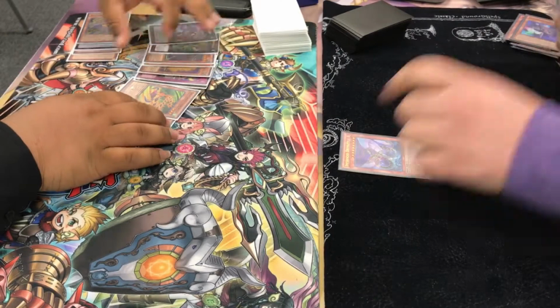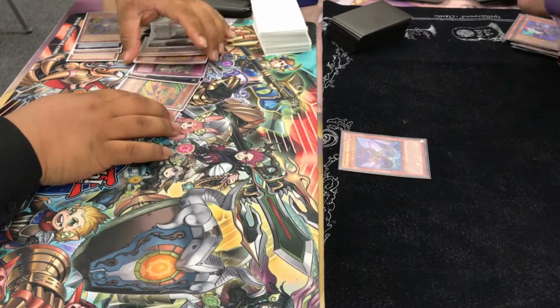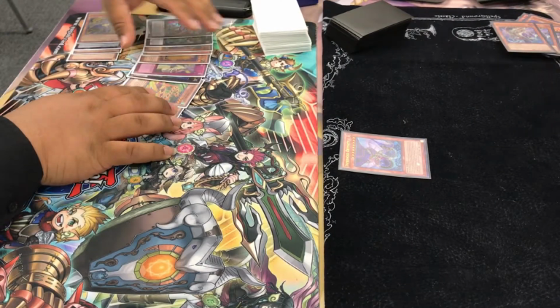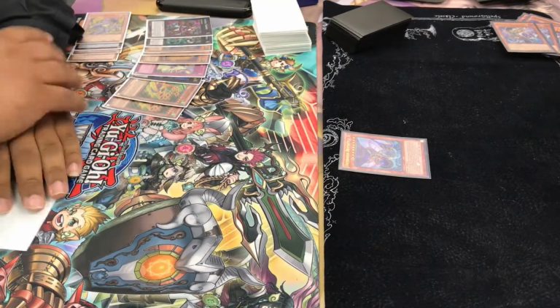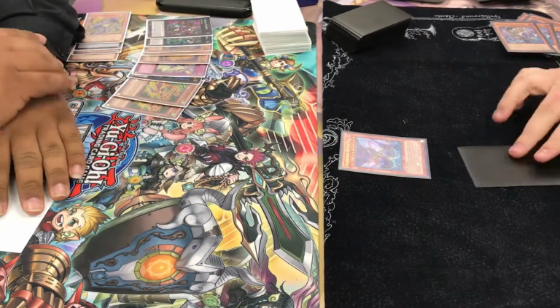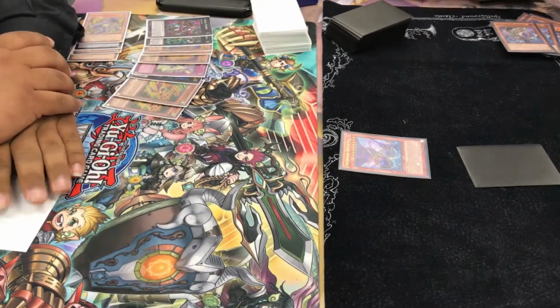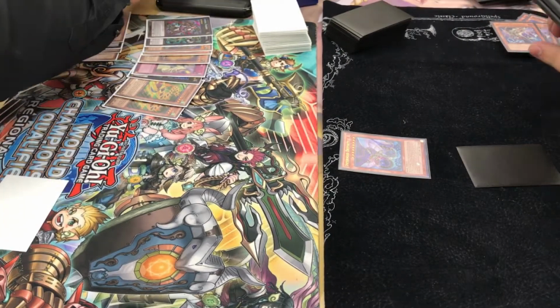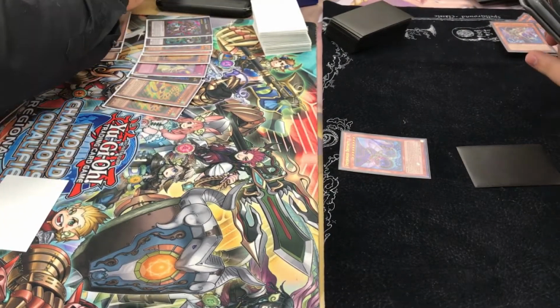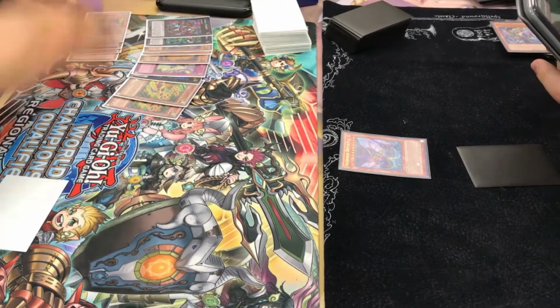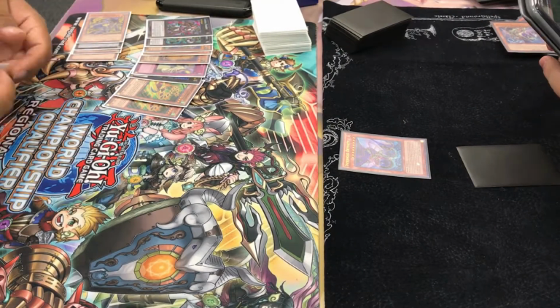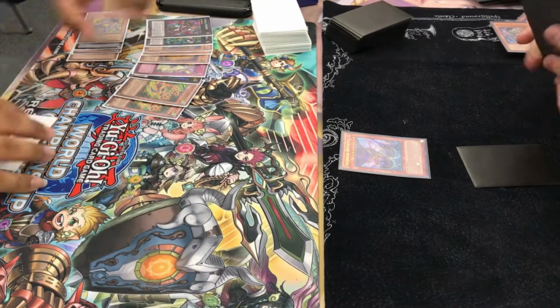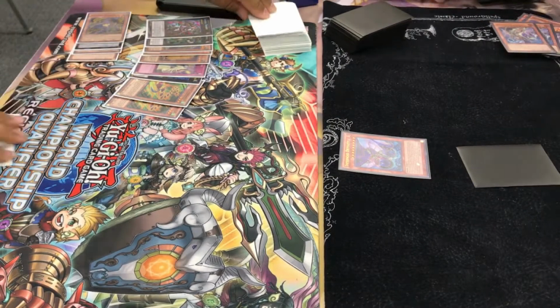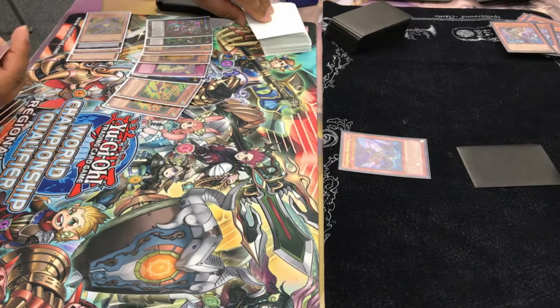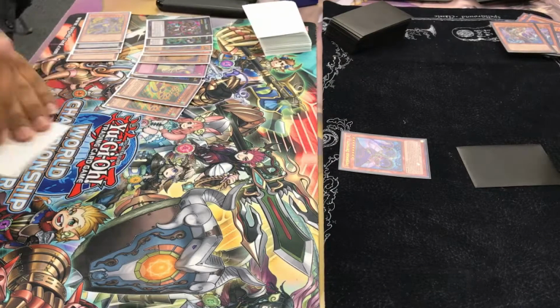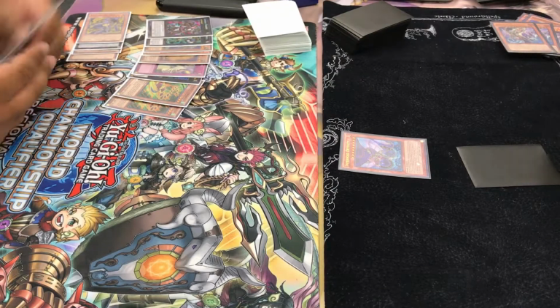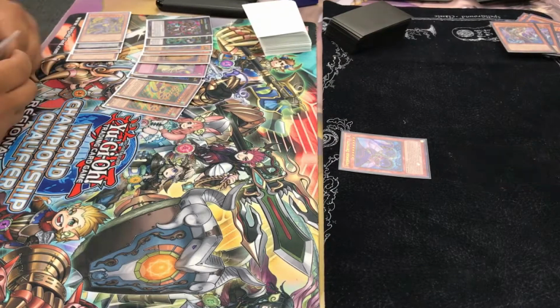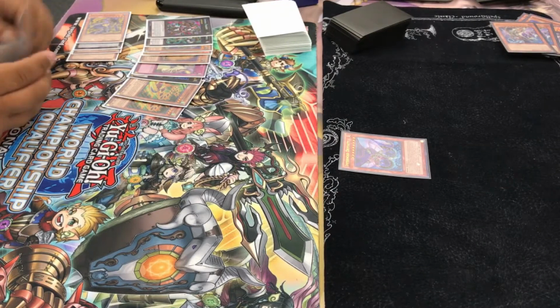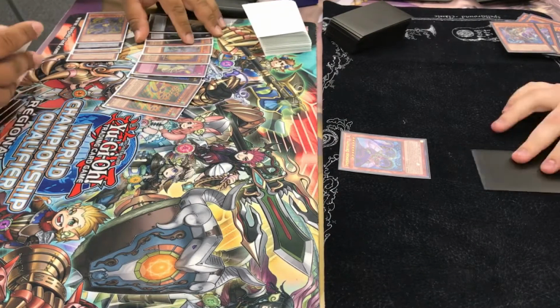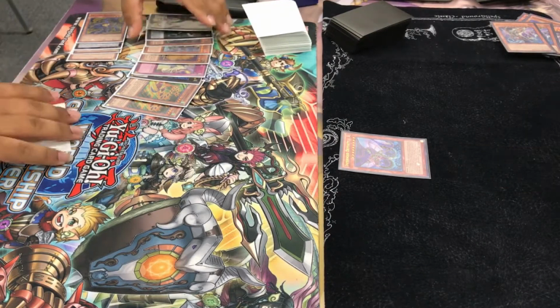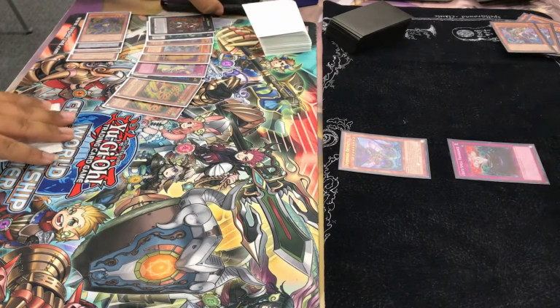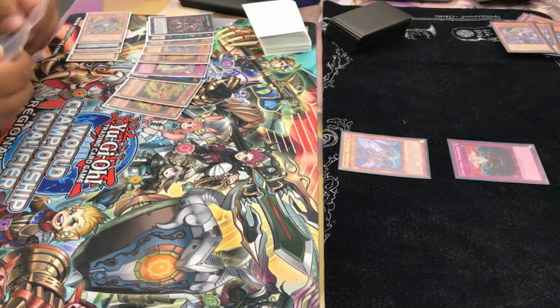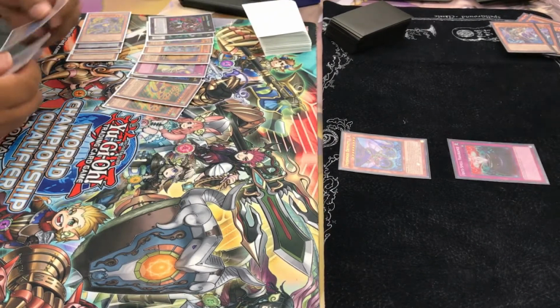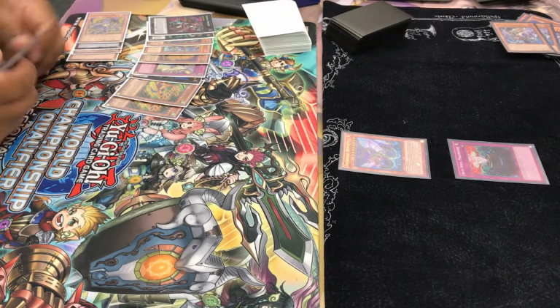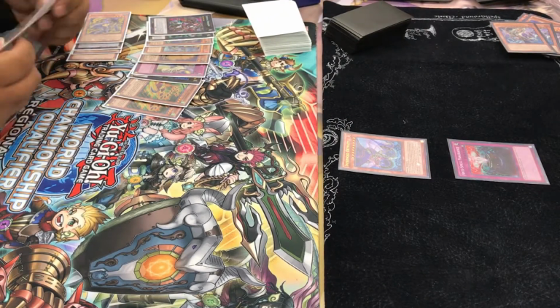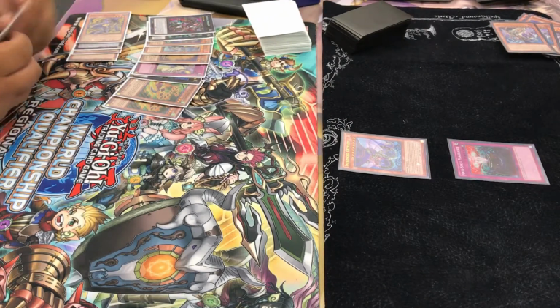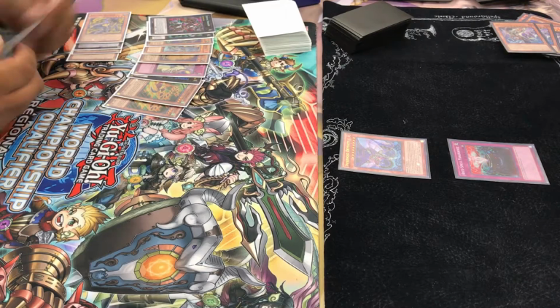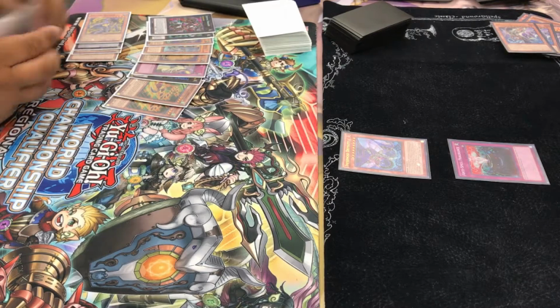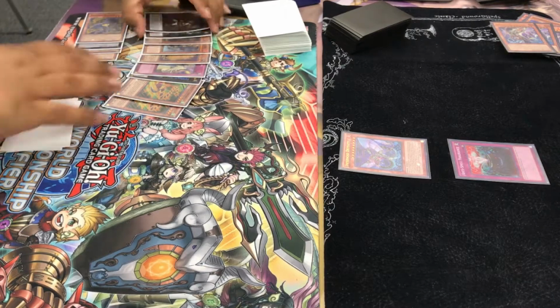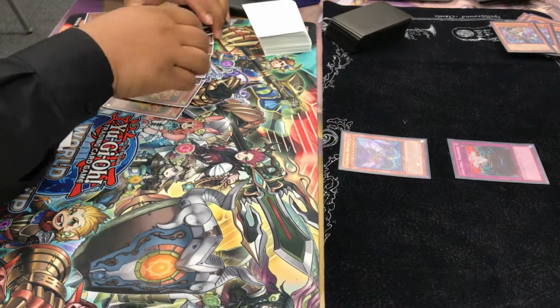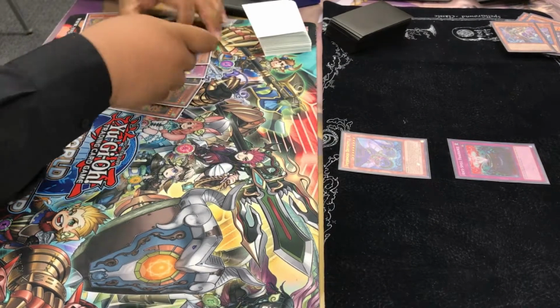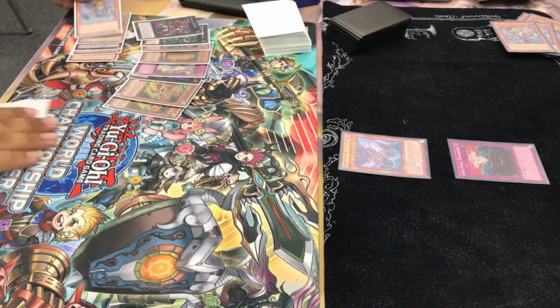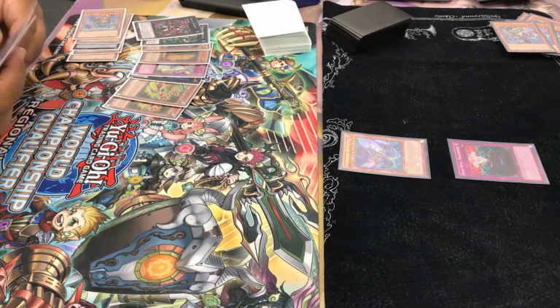It looks like we did kind of misplay right there — we put both Anunkus into my grave. Sorry about that for anyone watching. But it did put it back into my grave. So I summon Deviati and then anti-spell on standby phase.